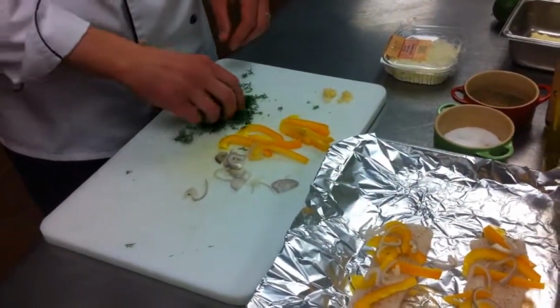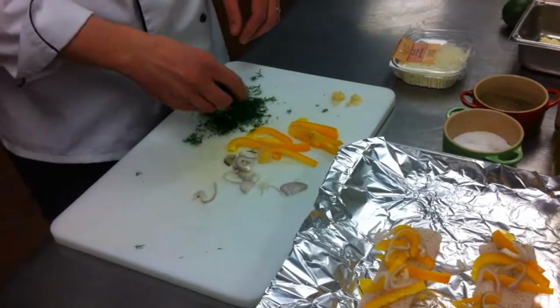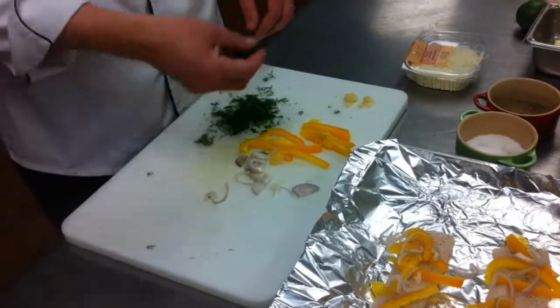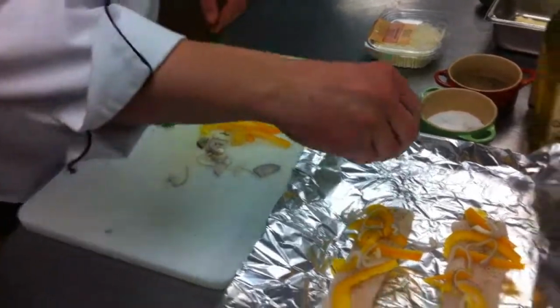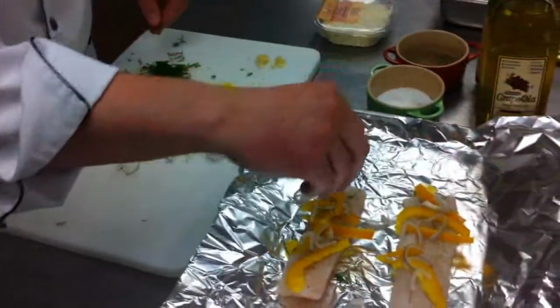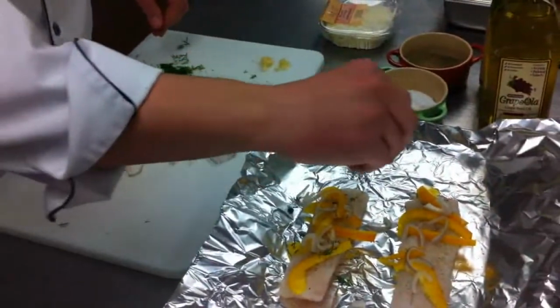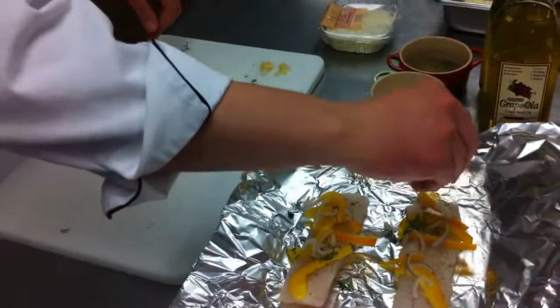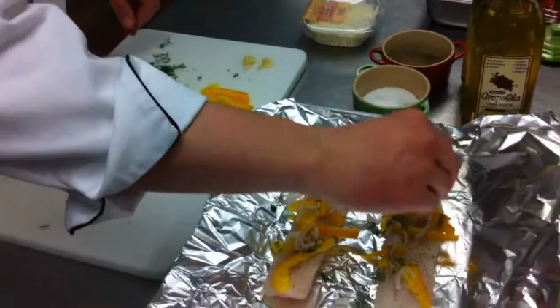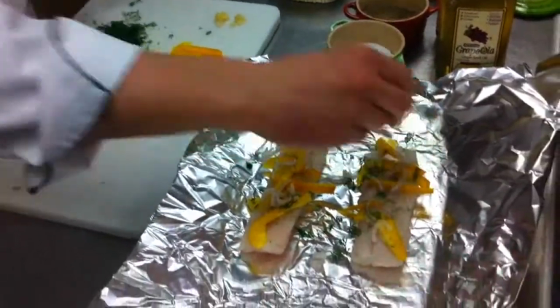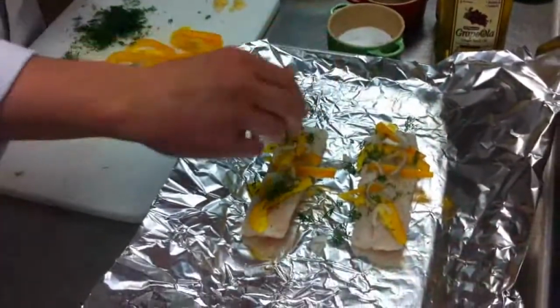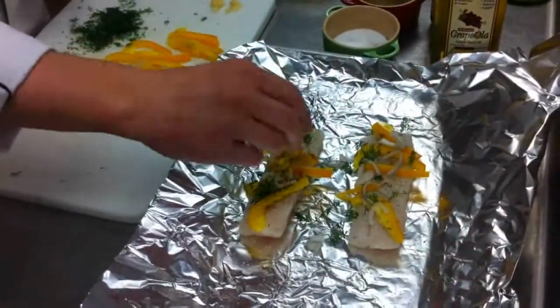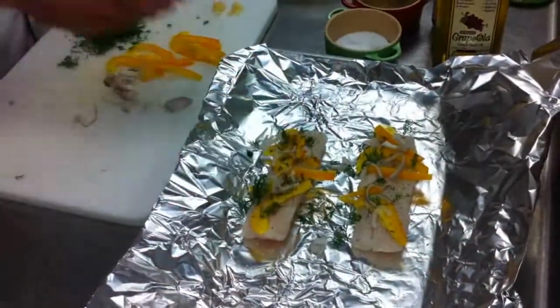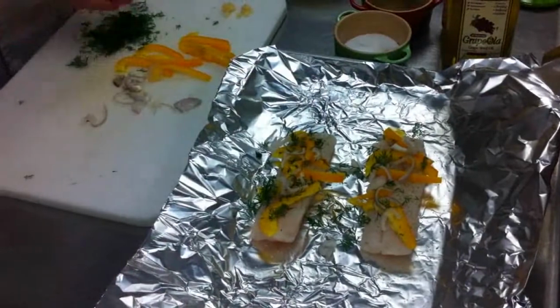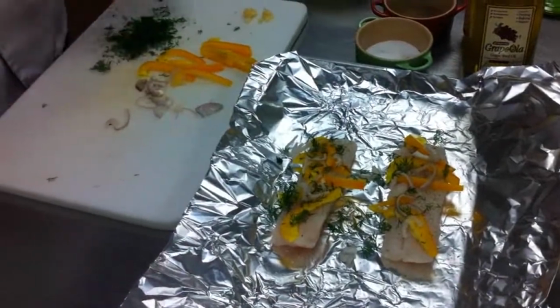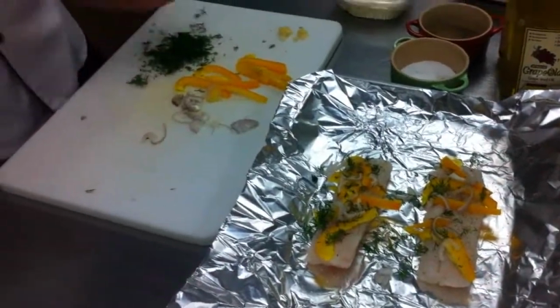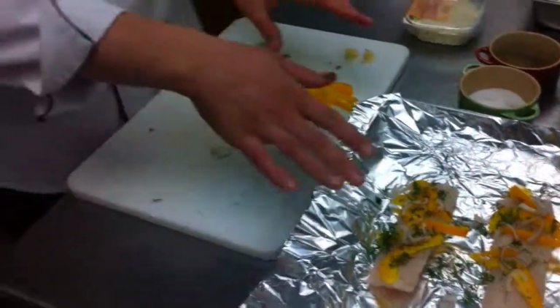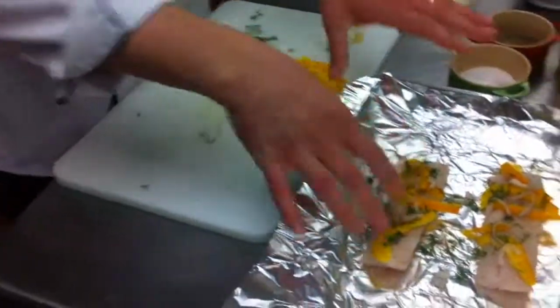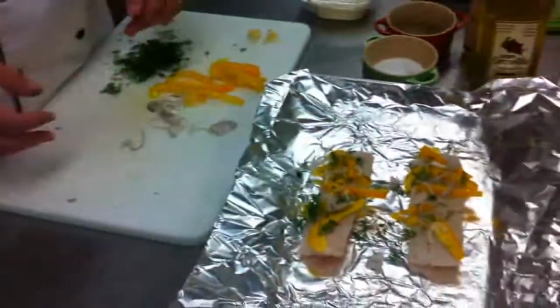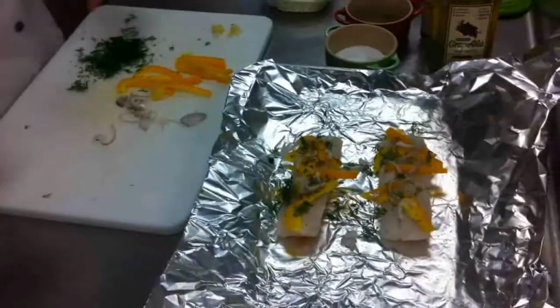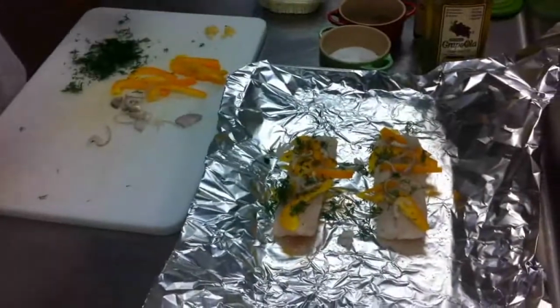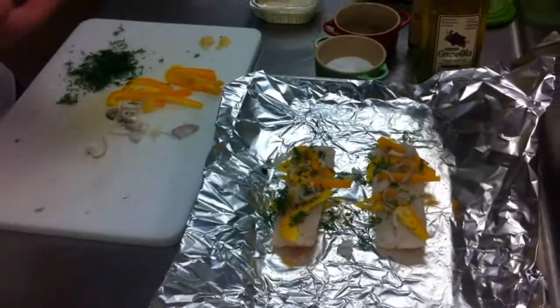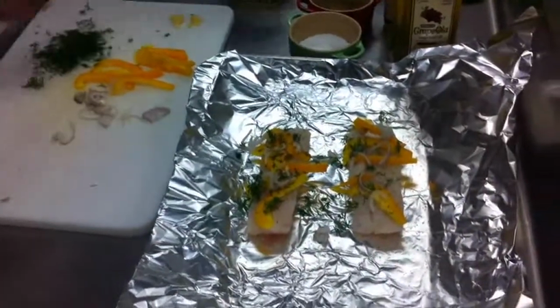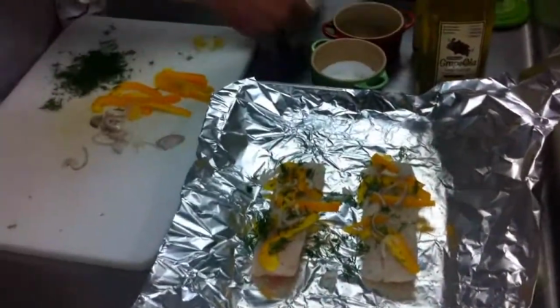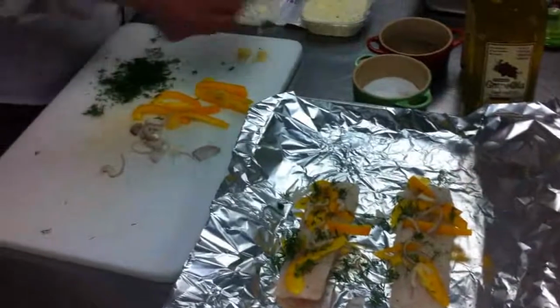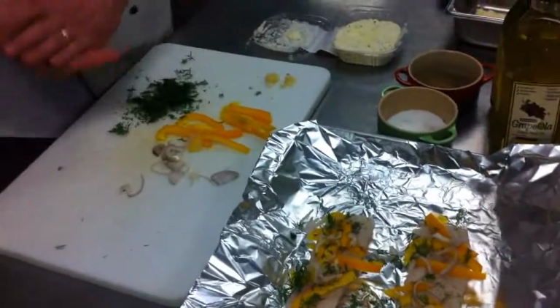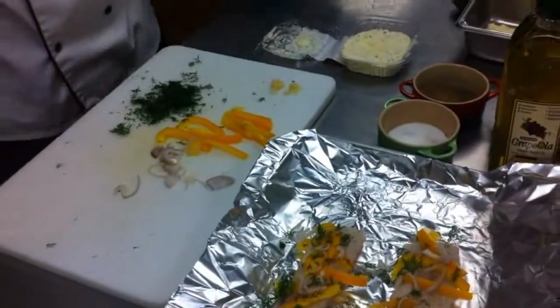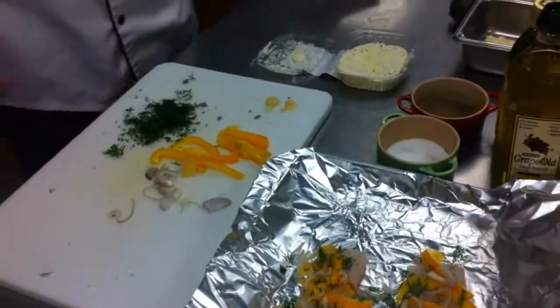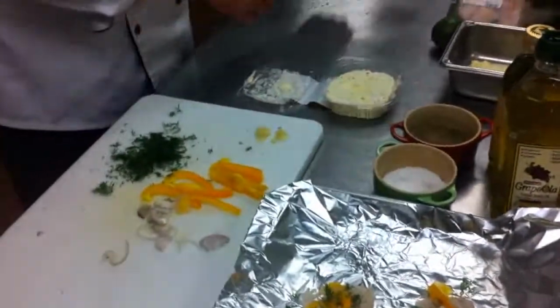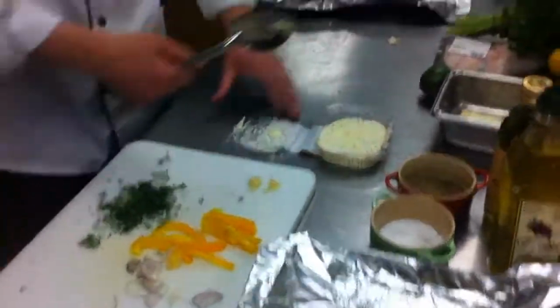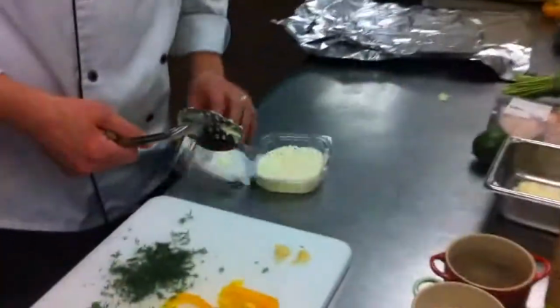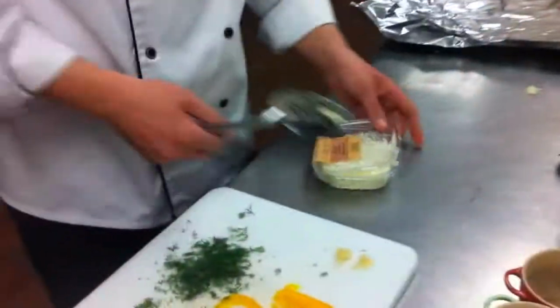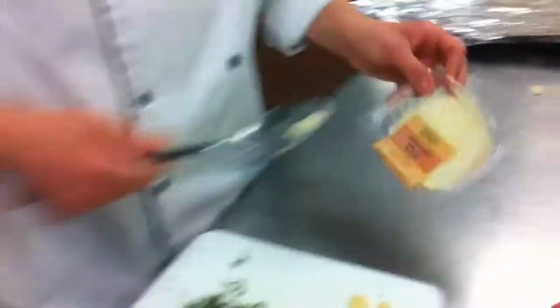We have a little bit of fresh dill that we're going to put over the top. If some gets on the bottom or outside of the fish, that's fine, because we're basically going to make a sauce with the butter we're going to add in.